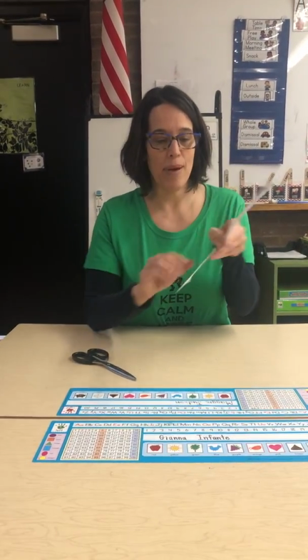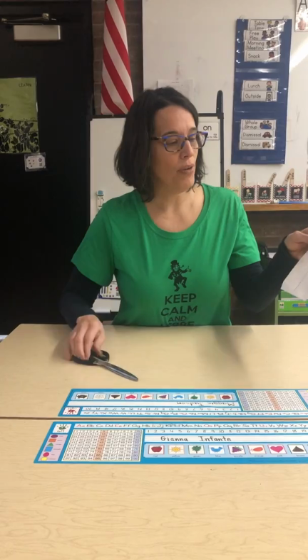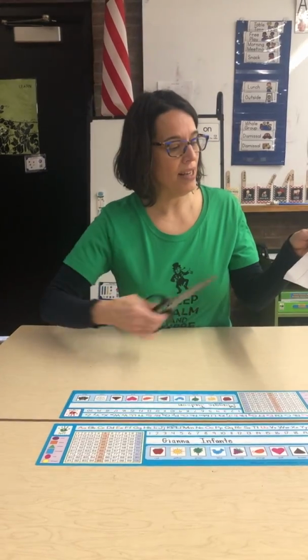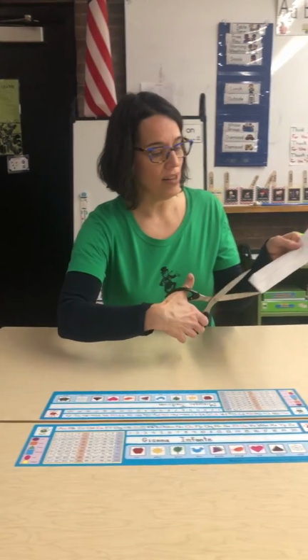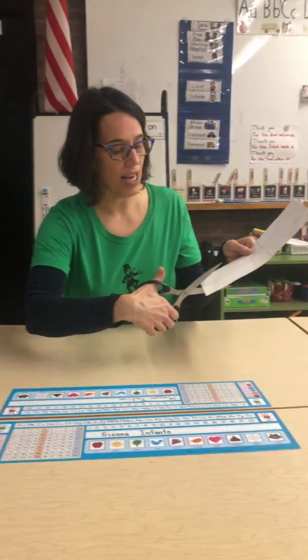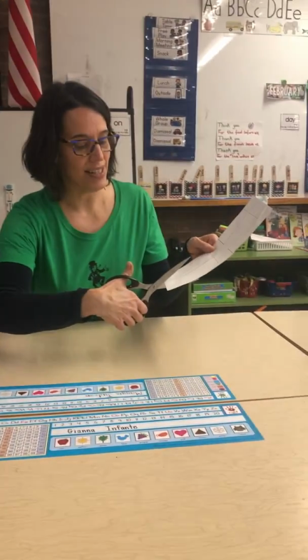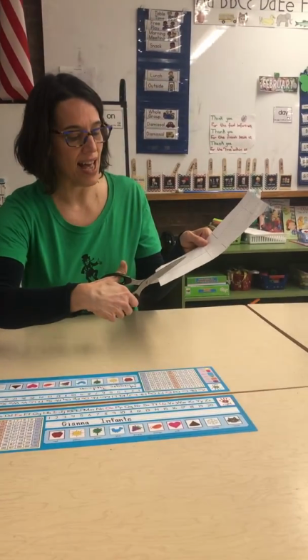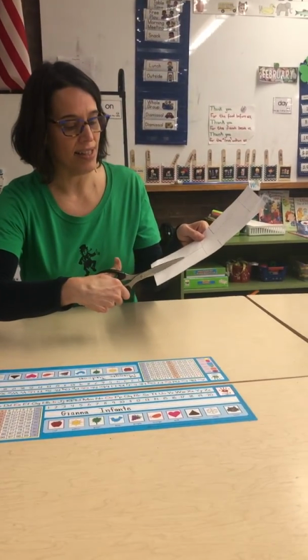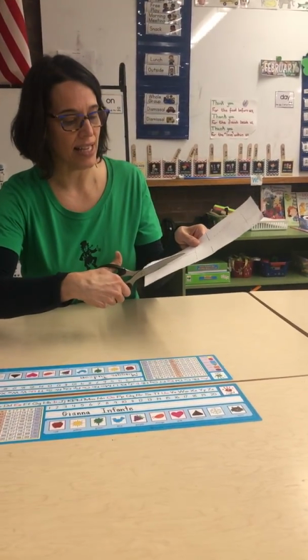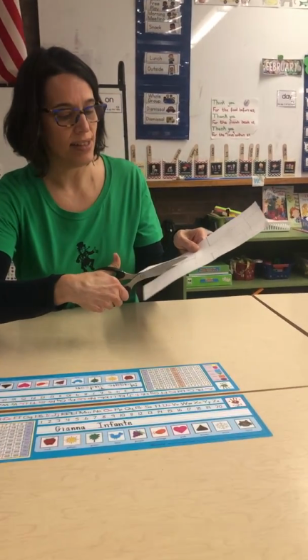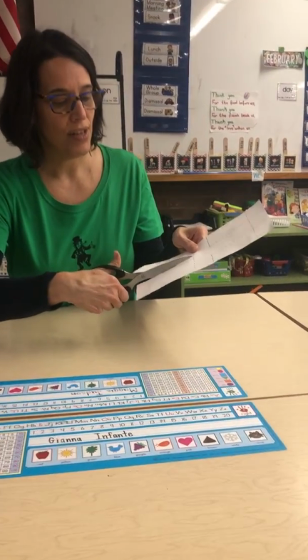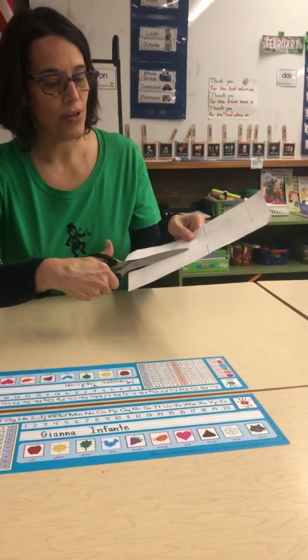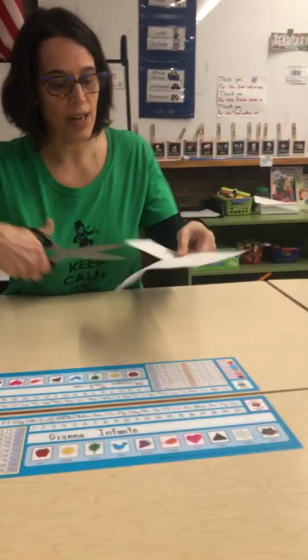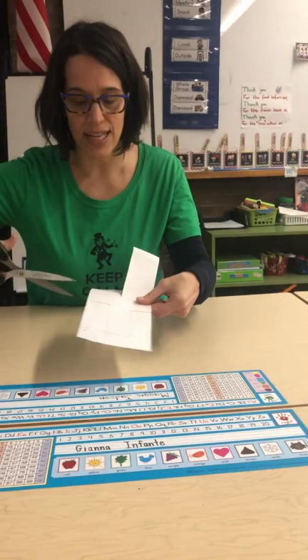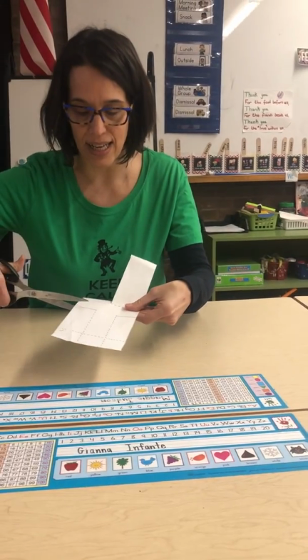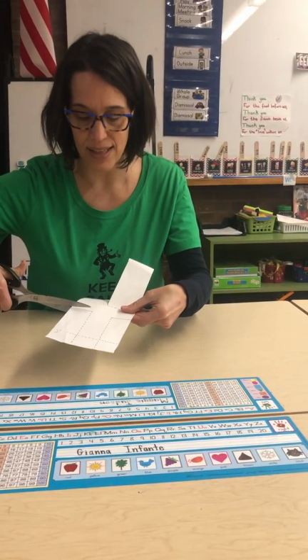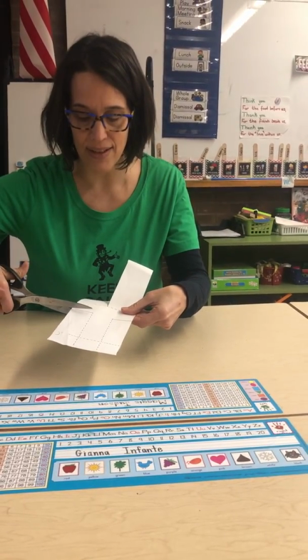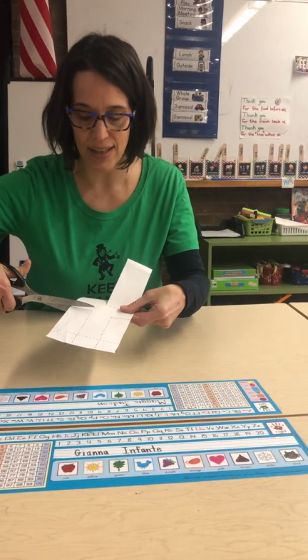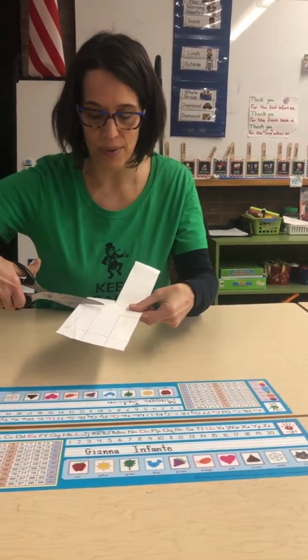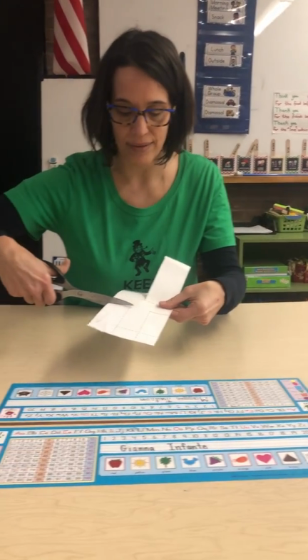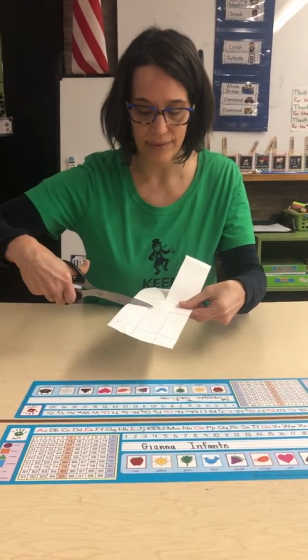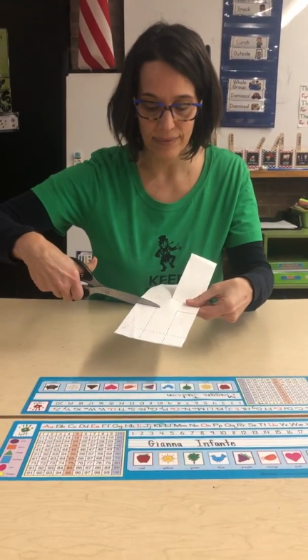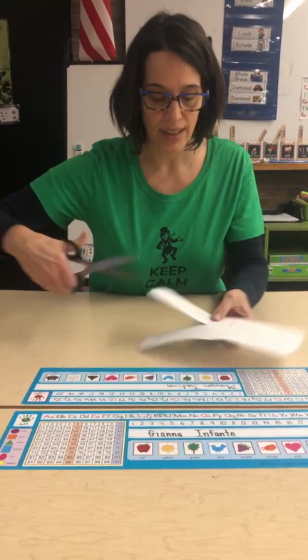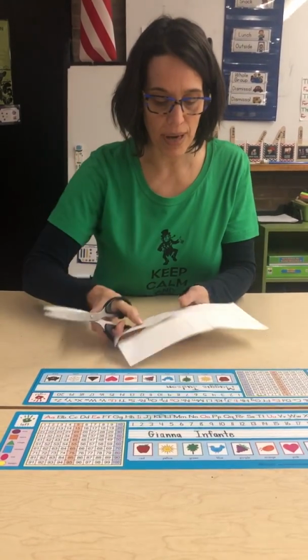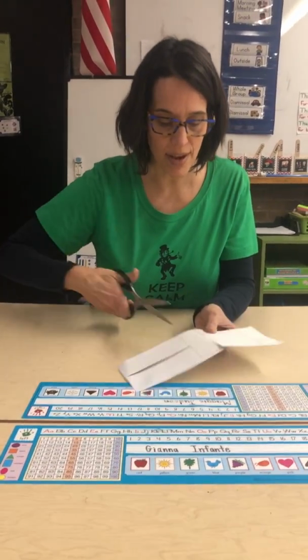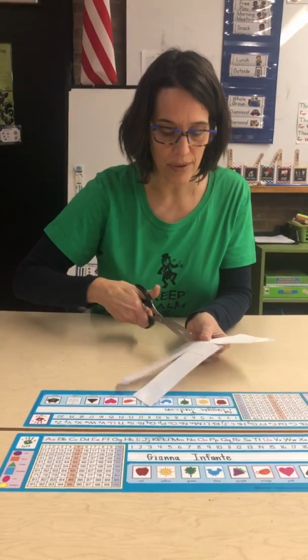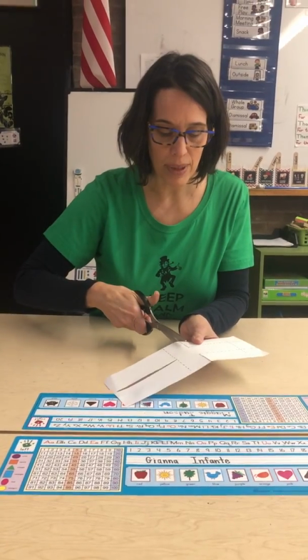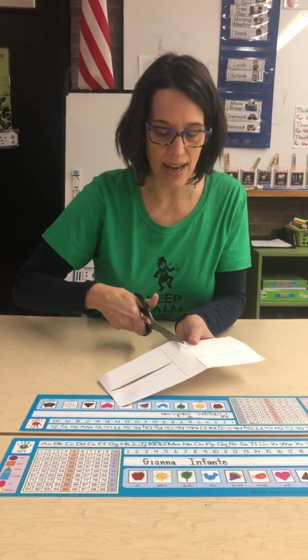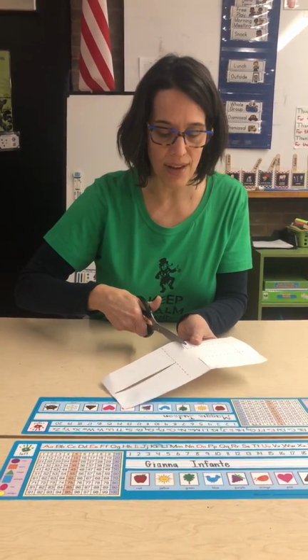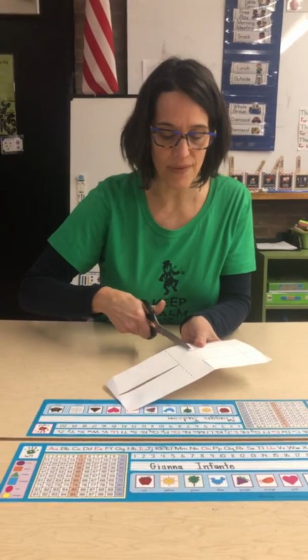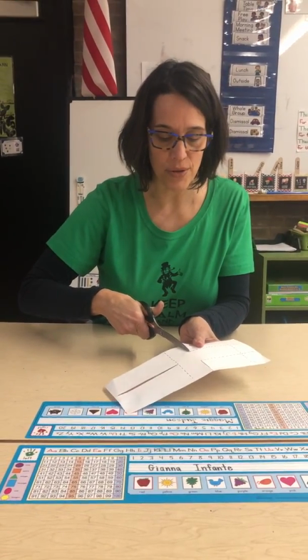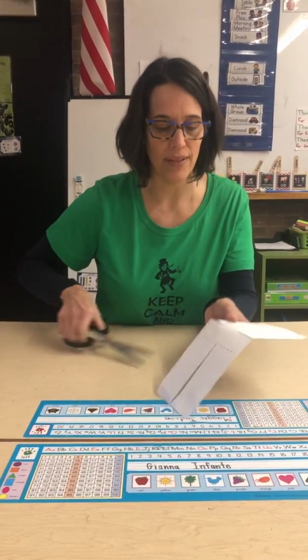Remember you're only cutting along the solid lines. Don't cut on the dotted lines. Your parents can help you but I have full confidence you can do this on your own.